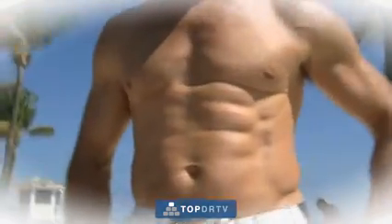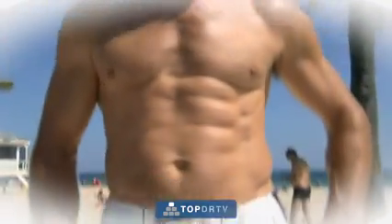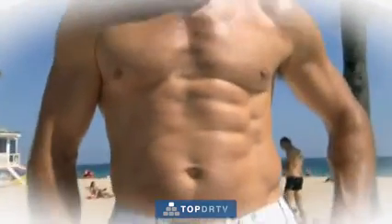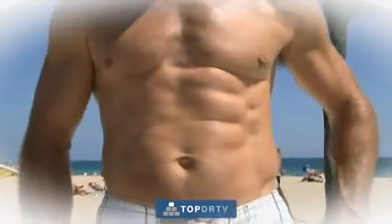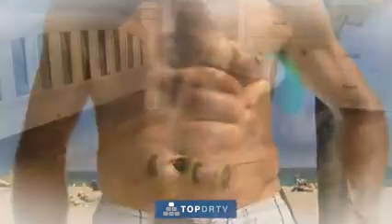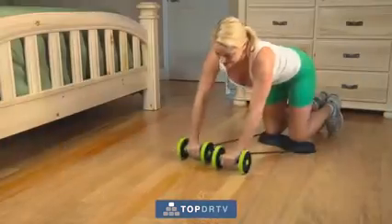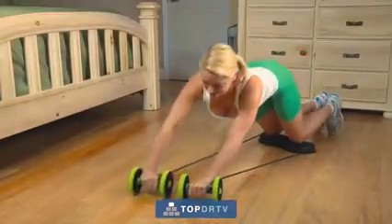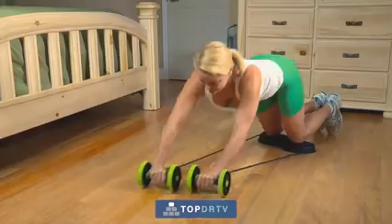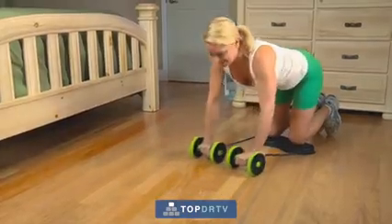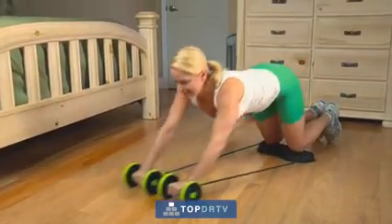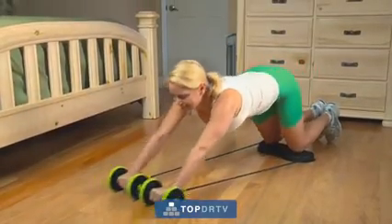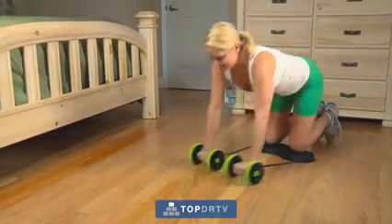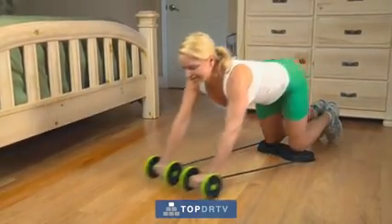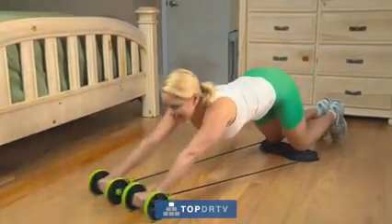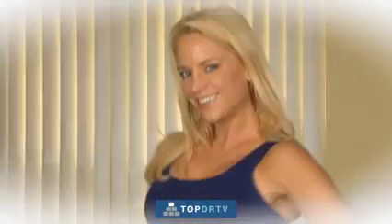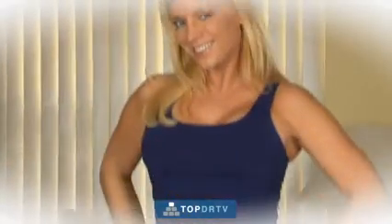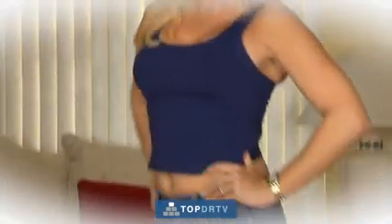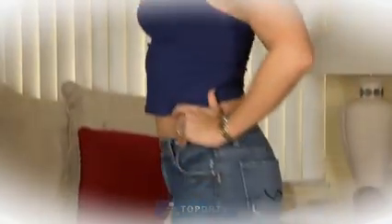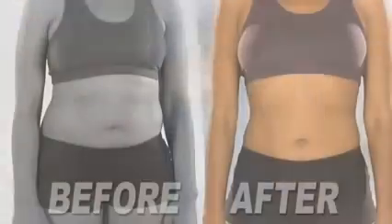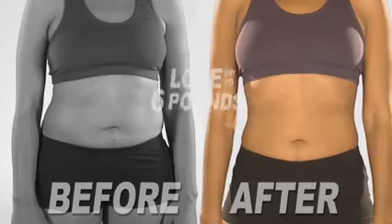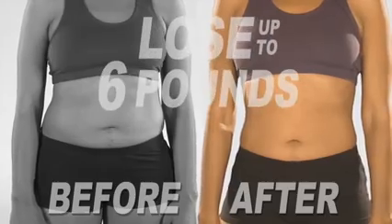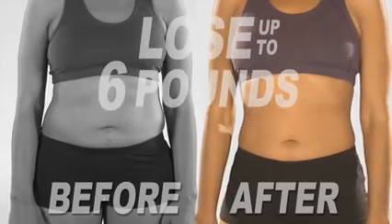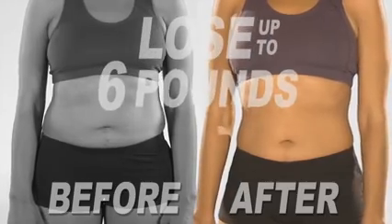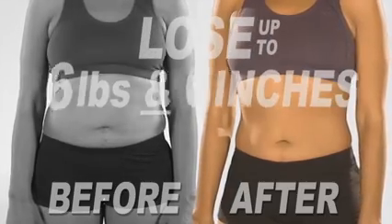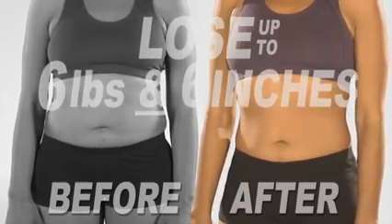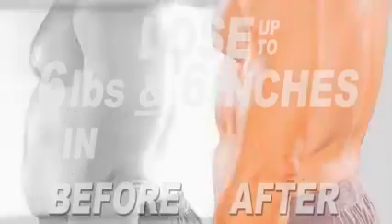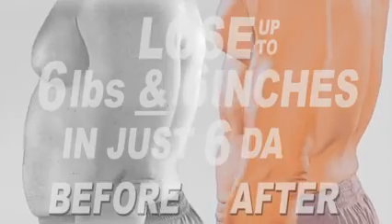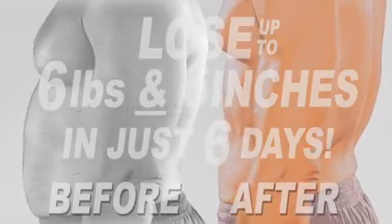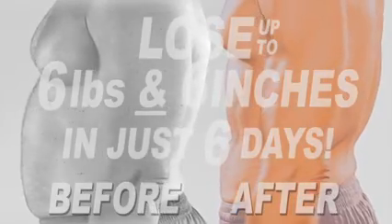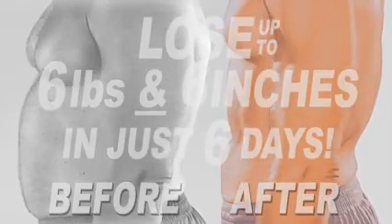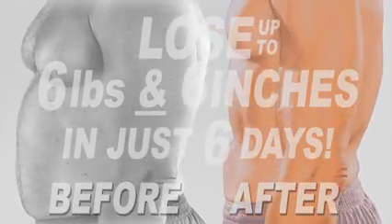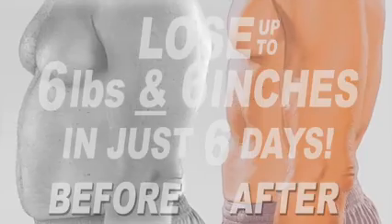So you can get those sculpted abs and well-defined arms, chest, and shoulders. The more you use Revoflex, the more calories and fat you'll burn, making you lose more weight and inches. You'll lose up to six pounds and six inches in just six days, guaranteed, or your money back.